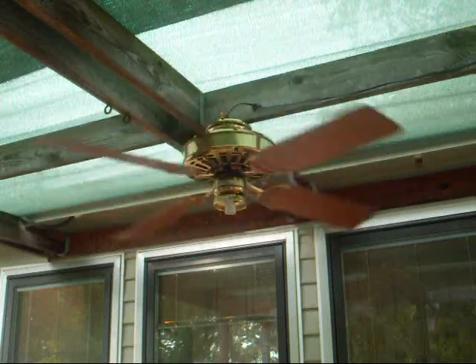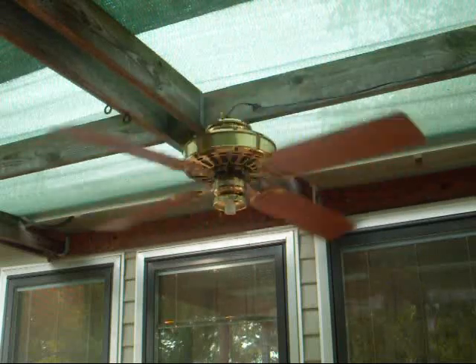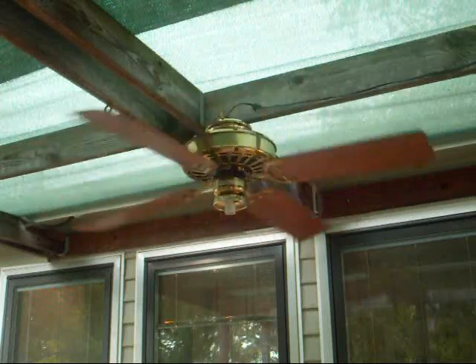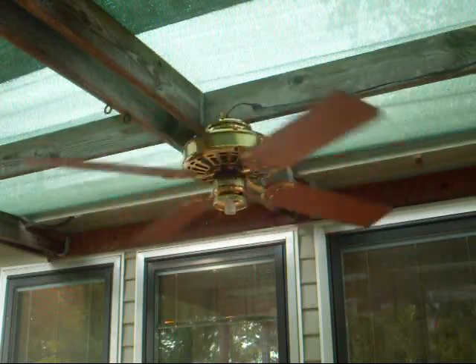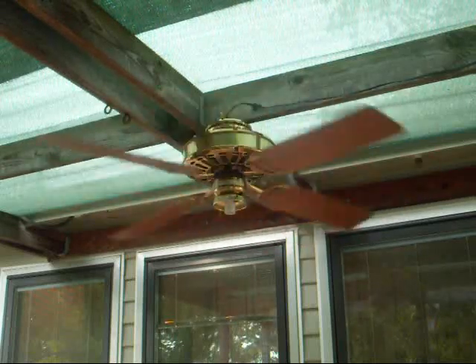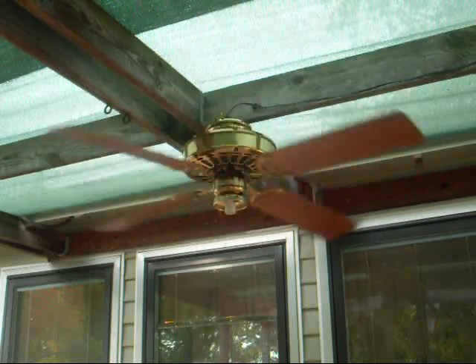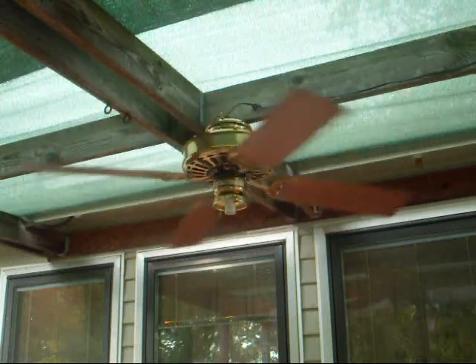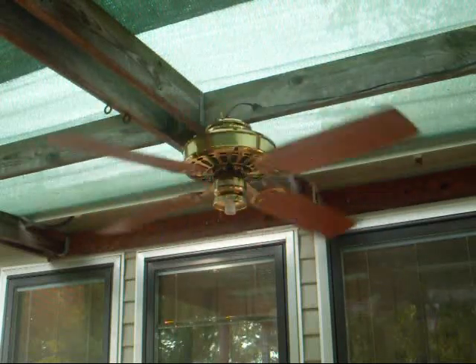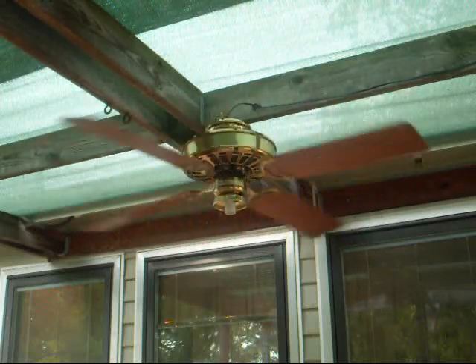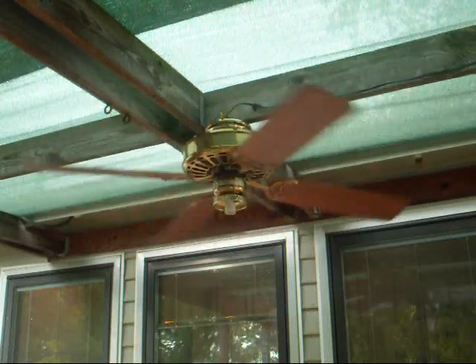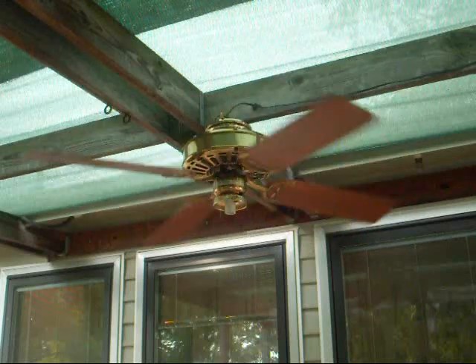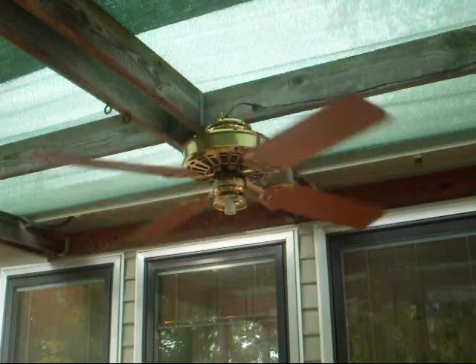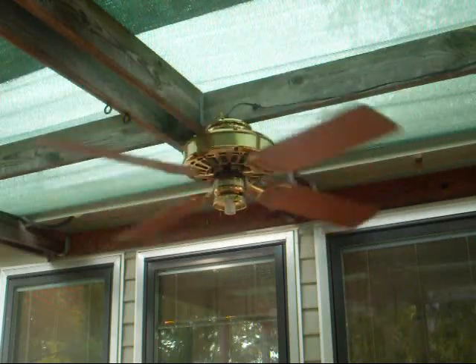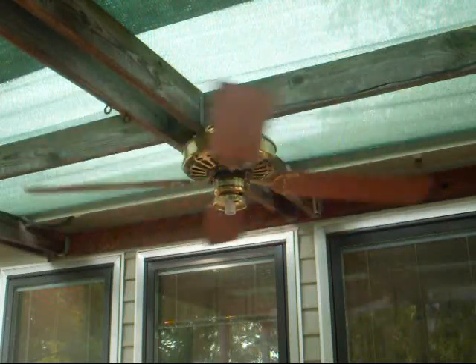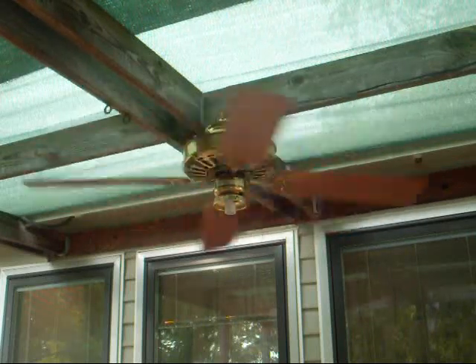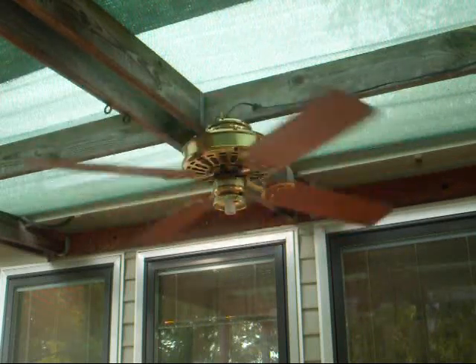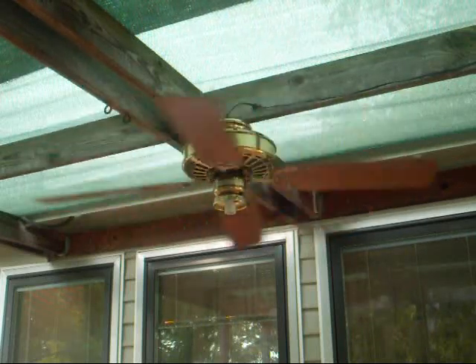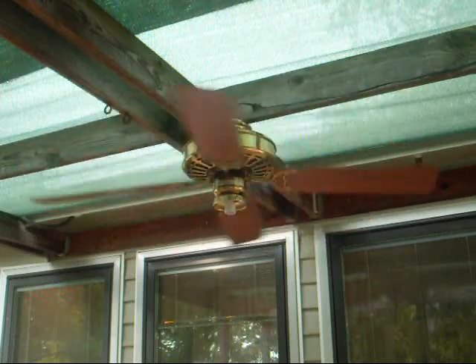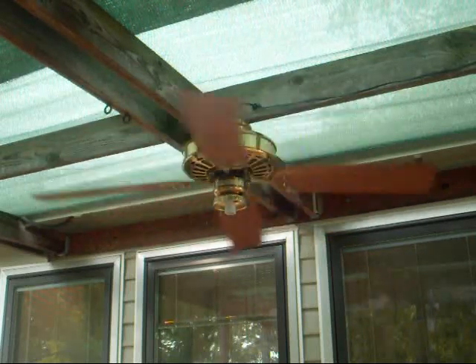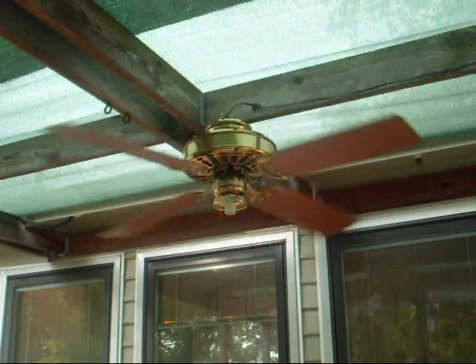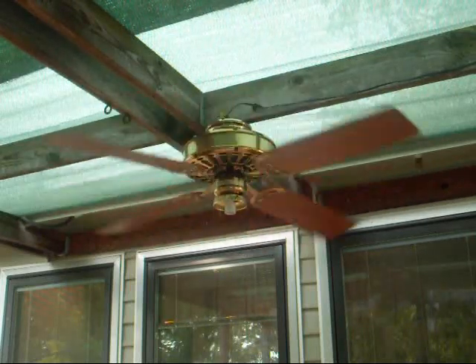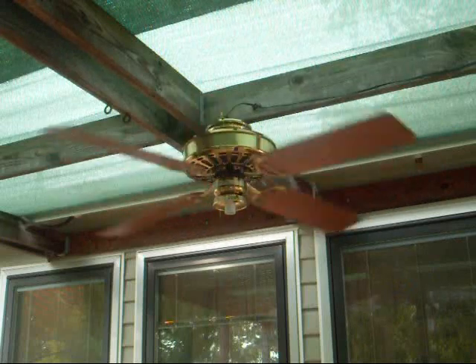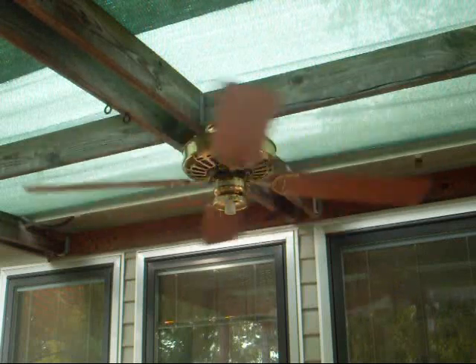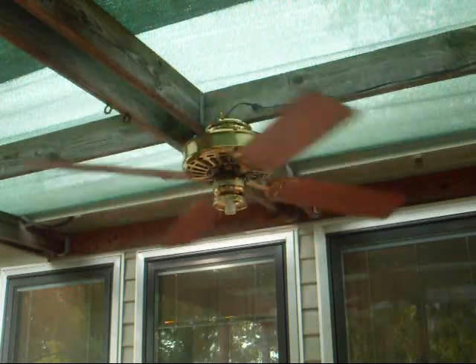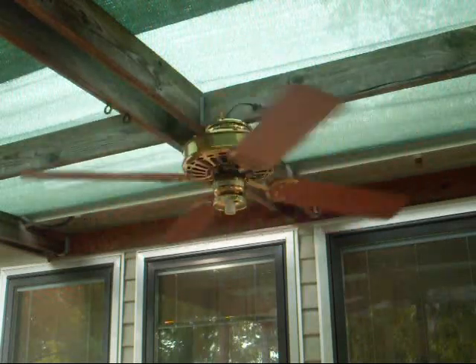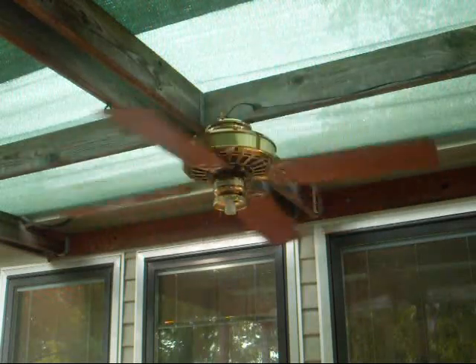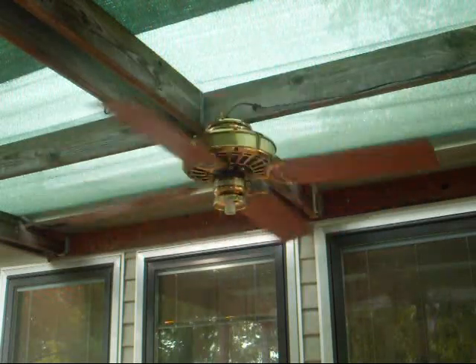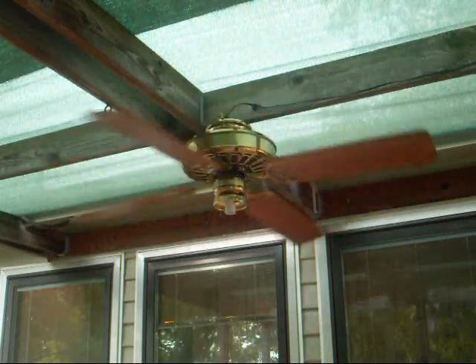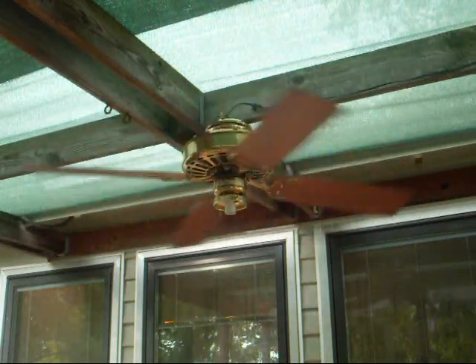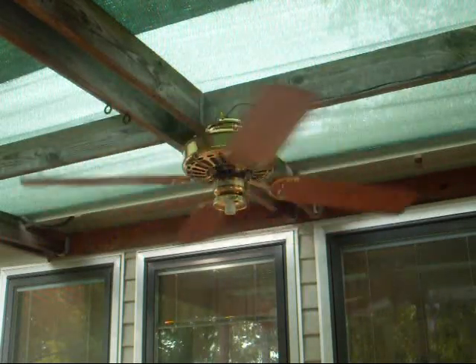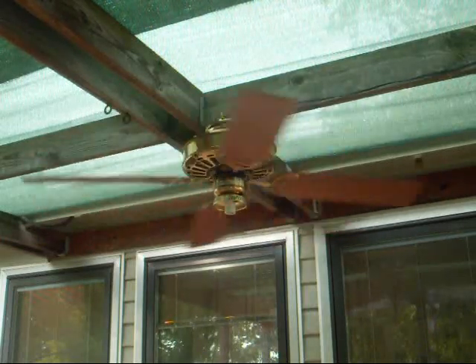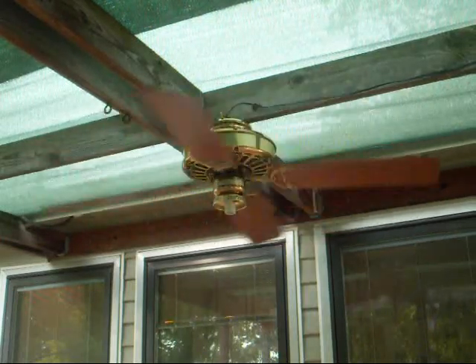Medium speed moves pretty good air, even though it's not really that fast. Okay, now high speed.